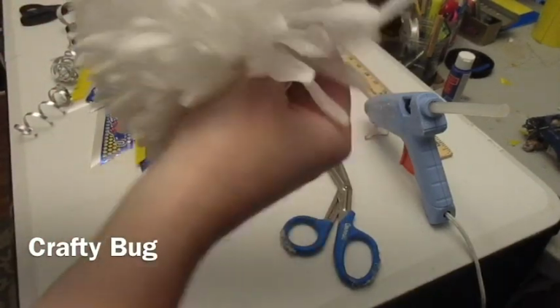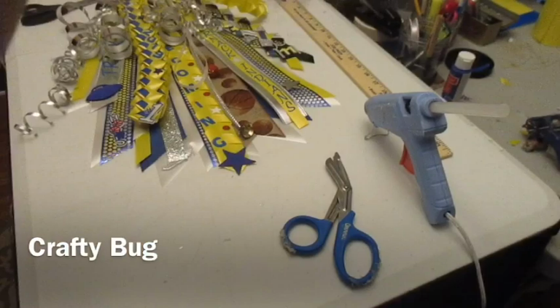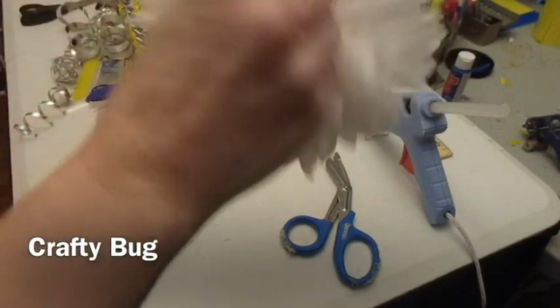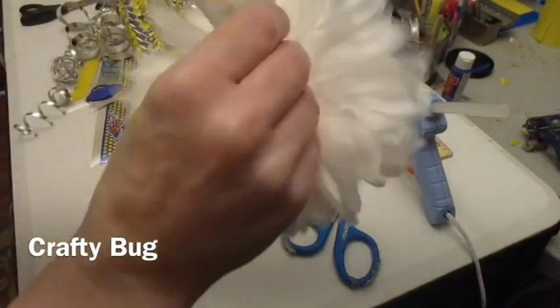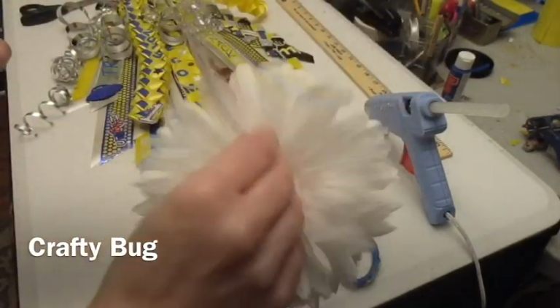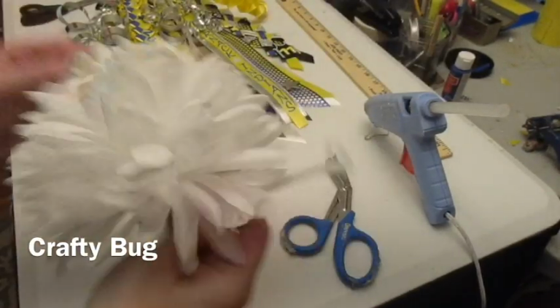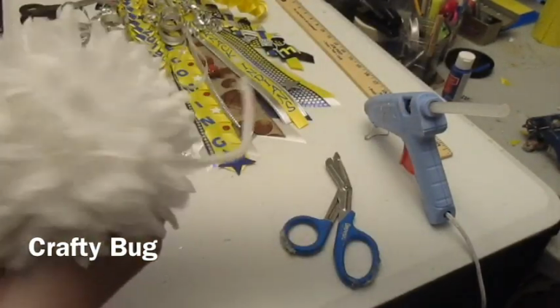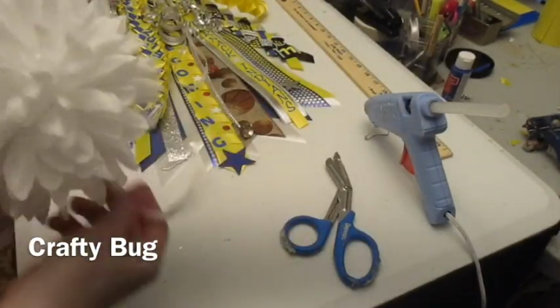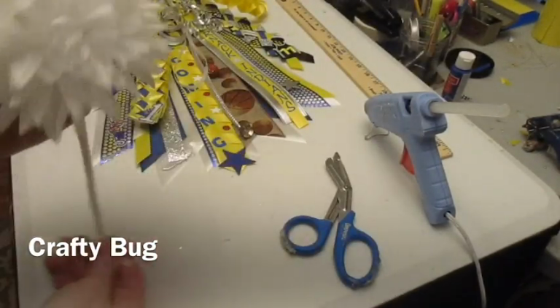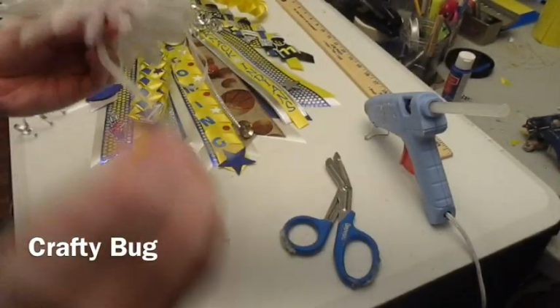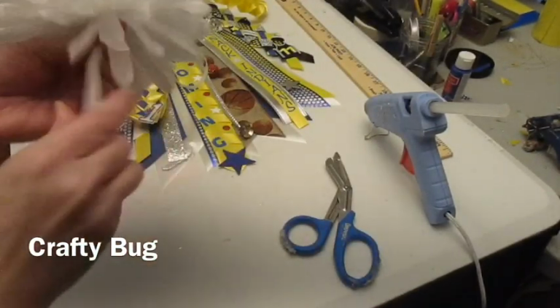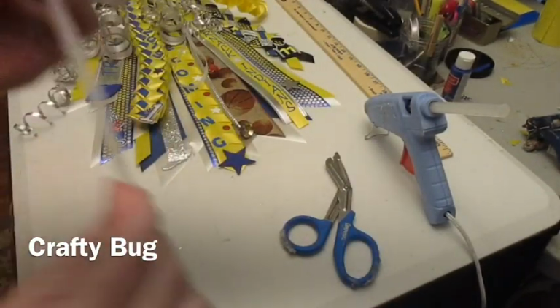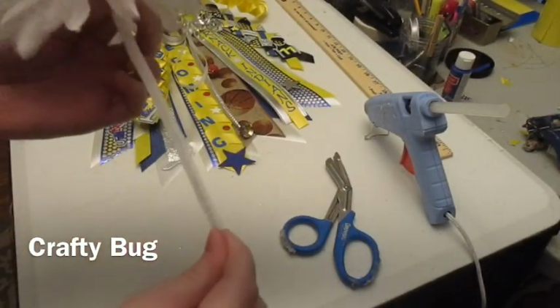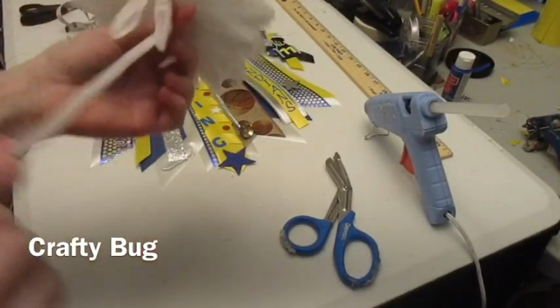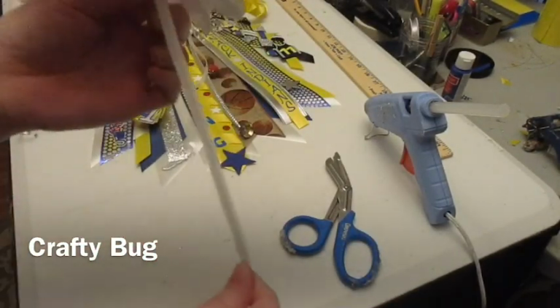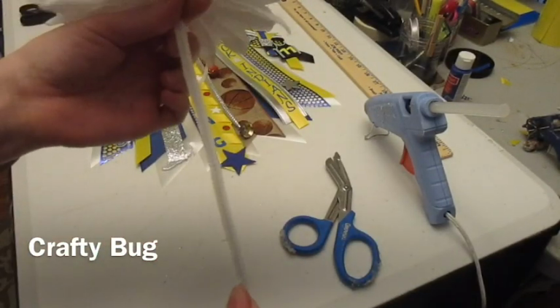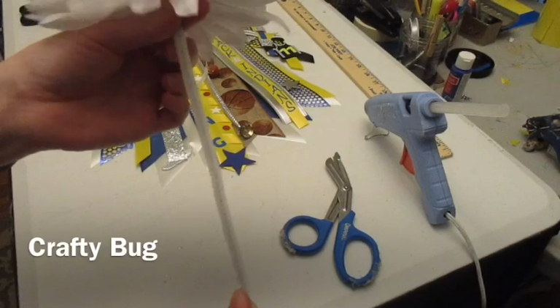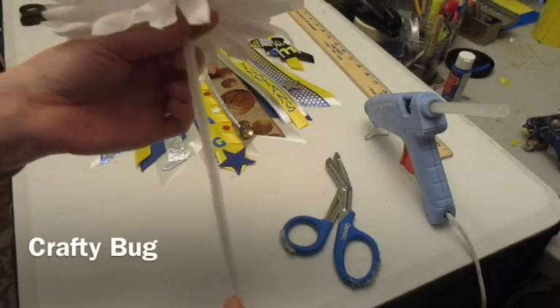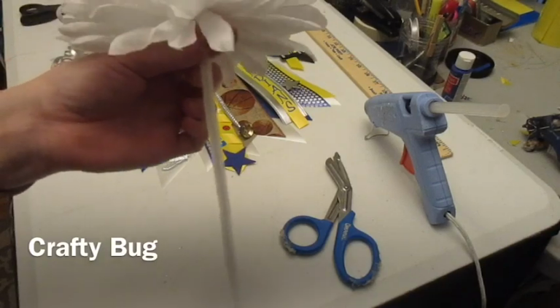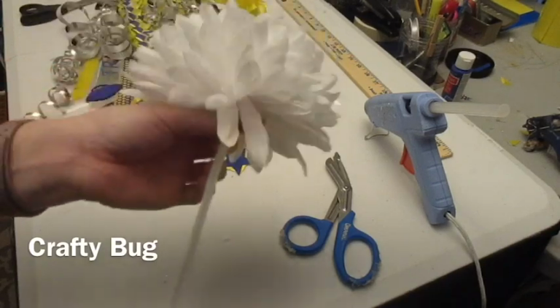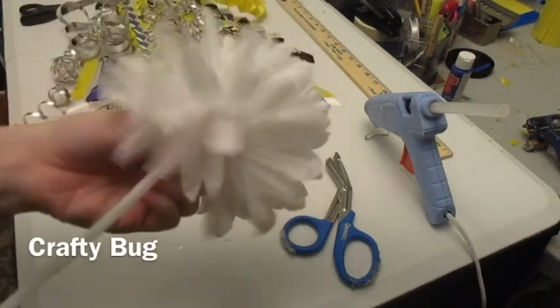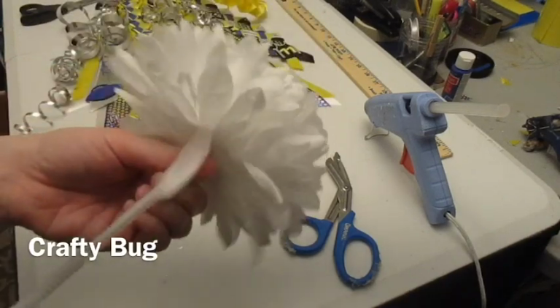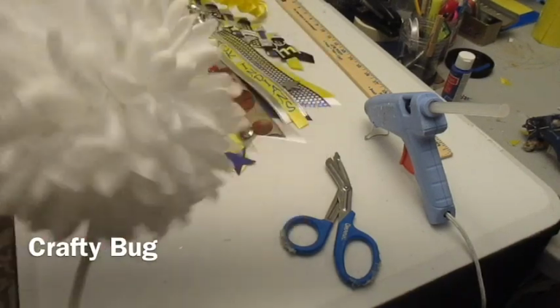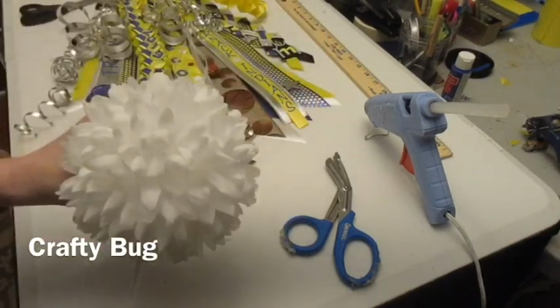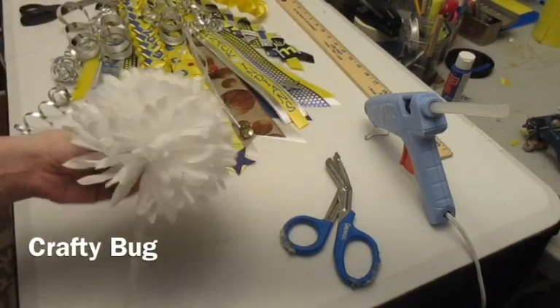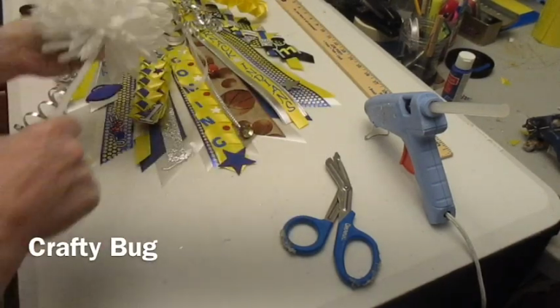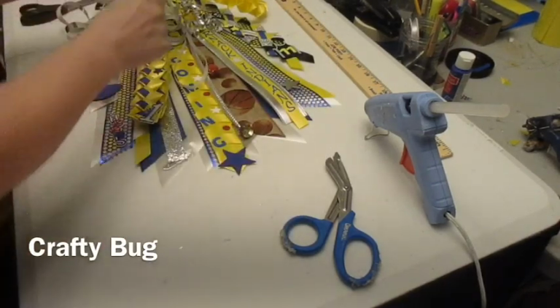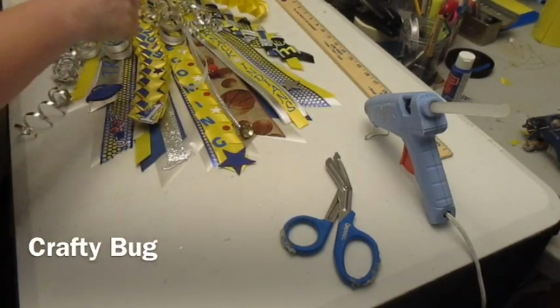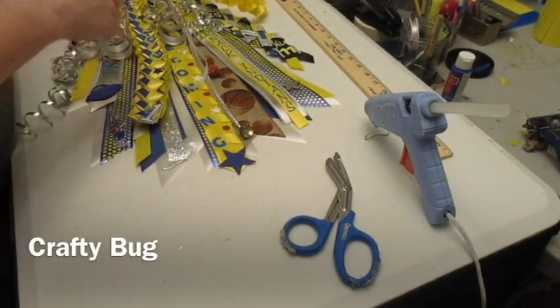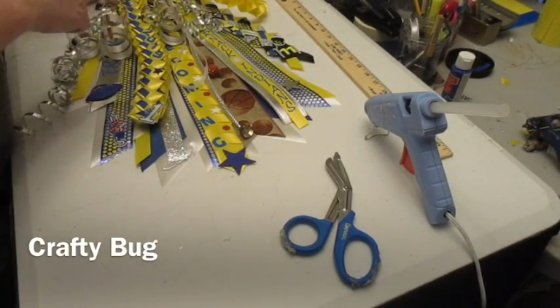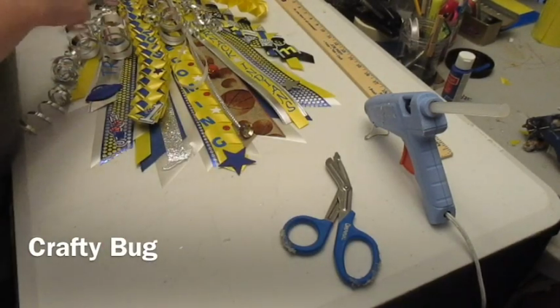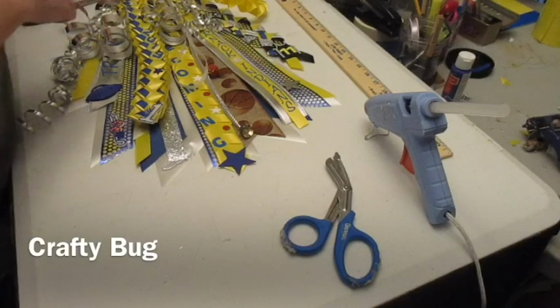As you can see, it's not going to come apart. And then I'll show you how I attach this at the very back so it is secure on the mum. We're going to put that over there to dry.